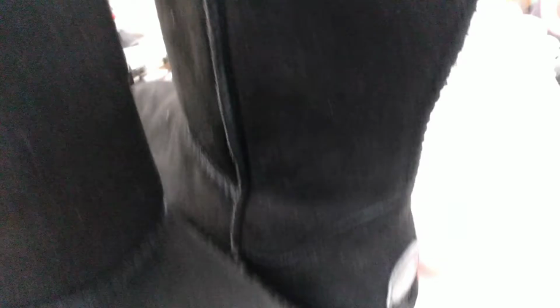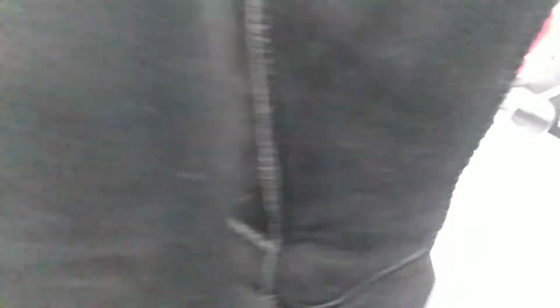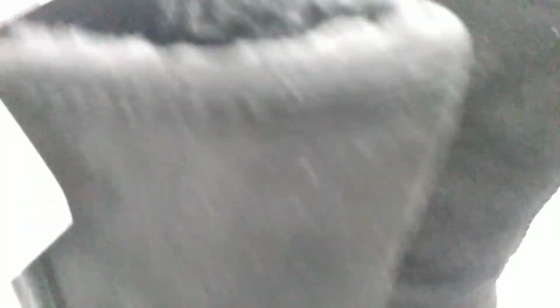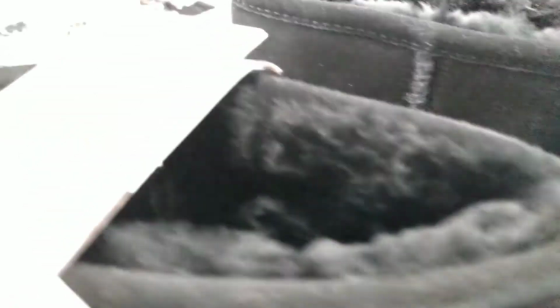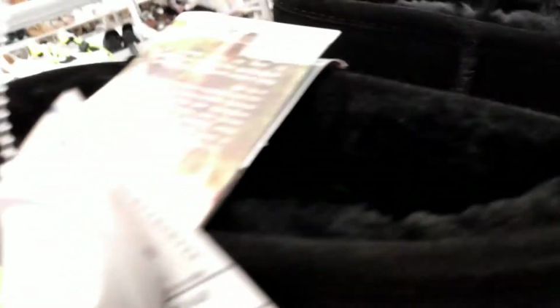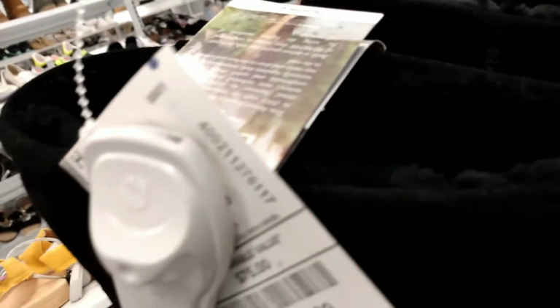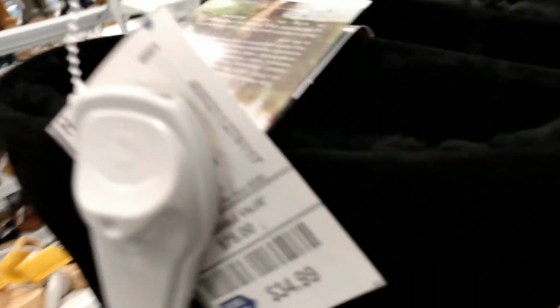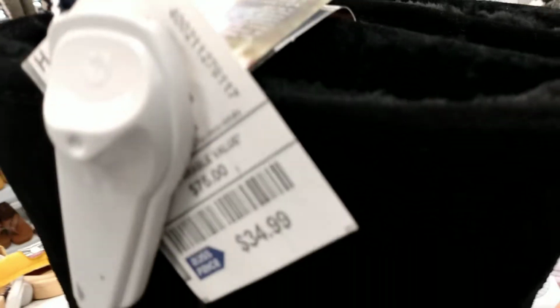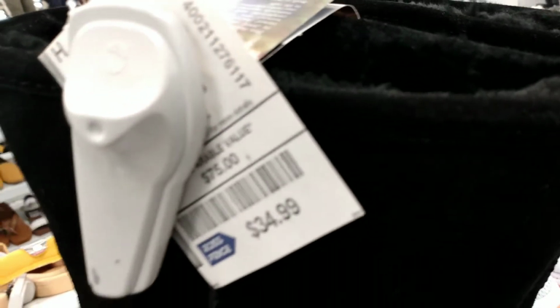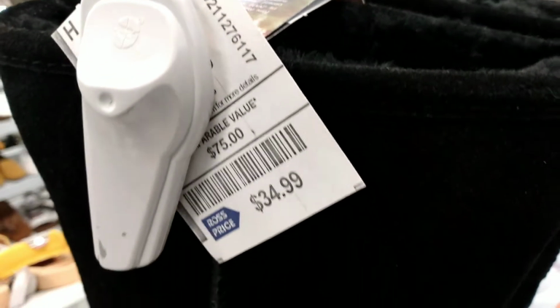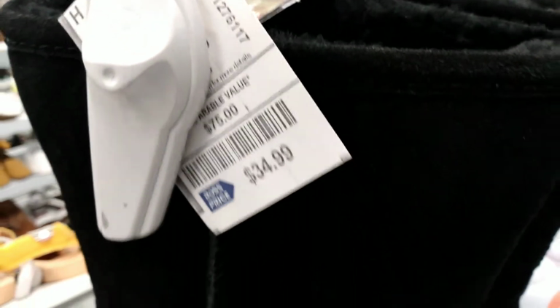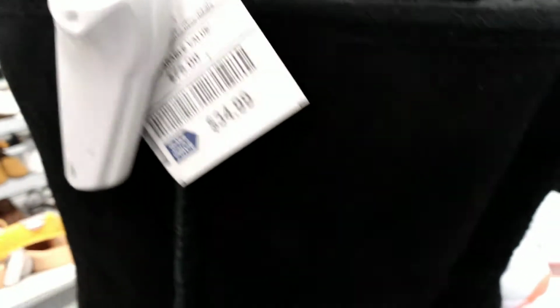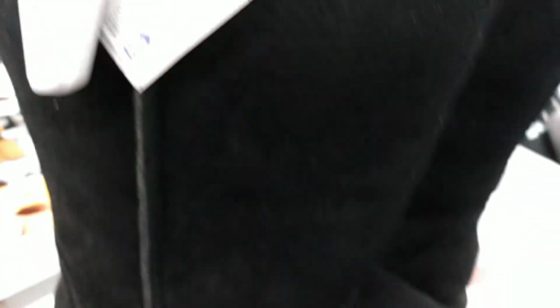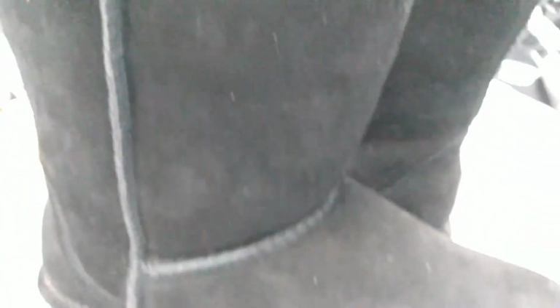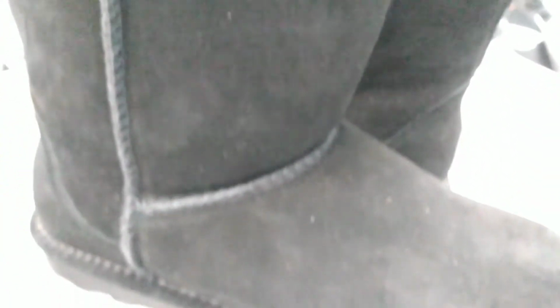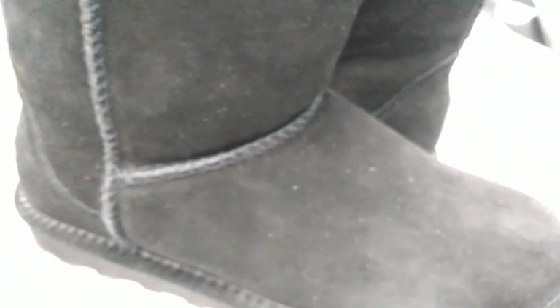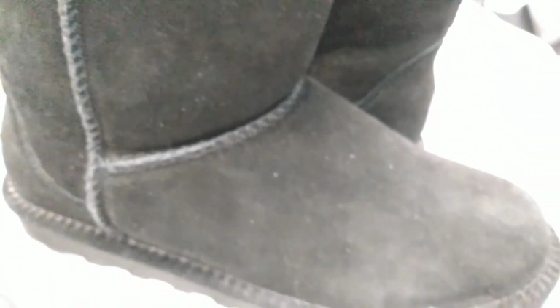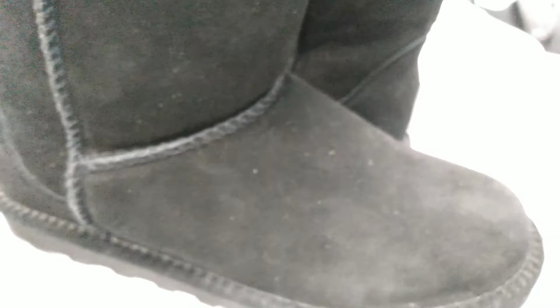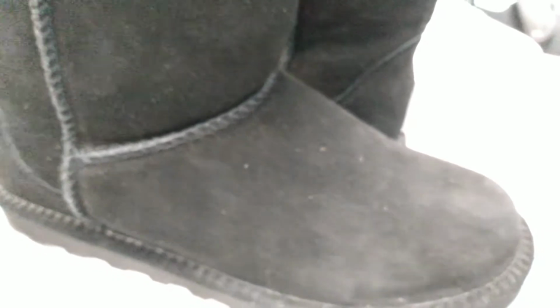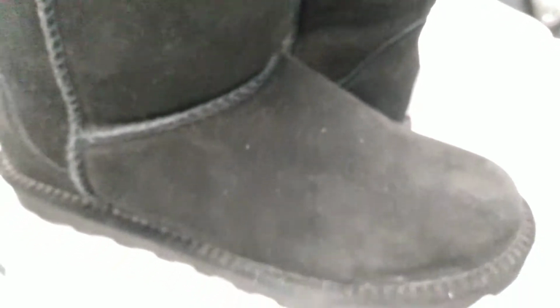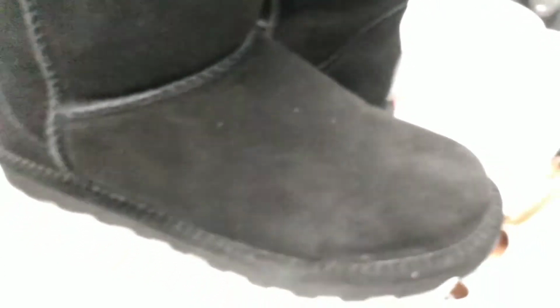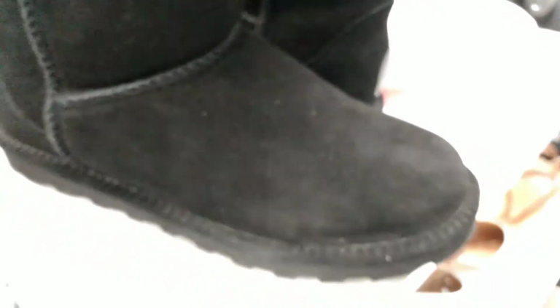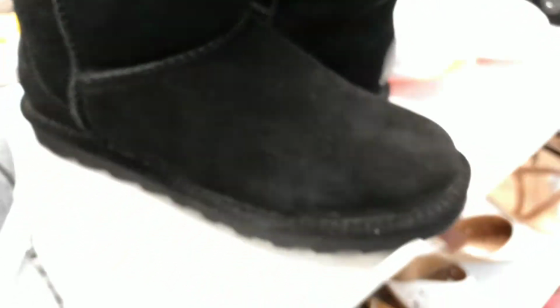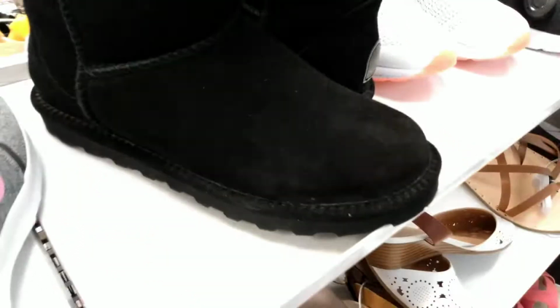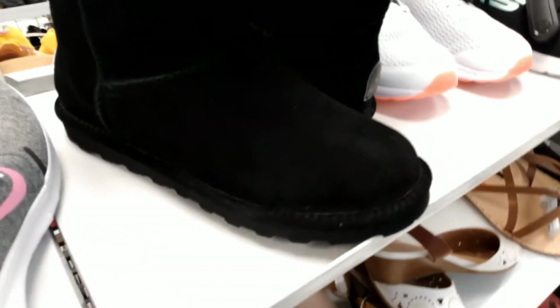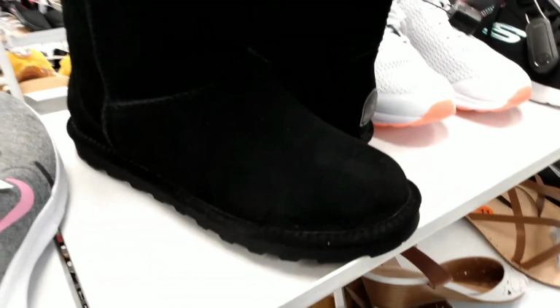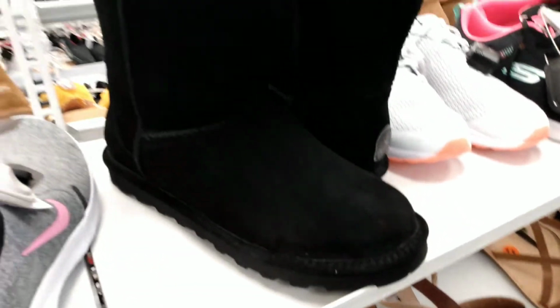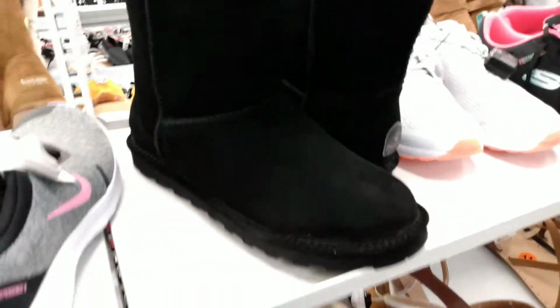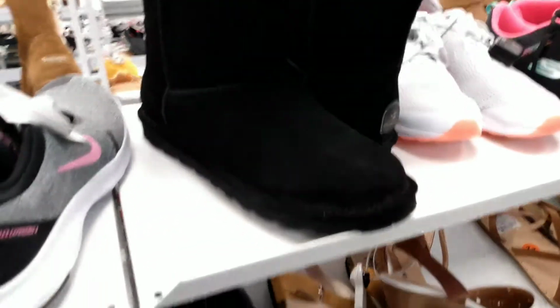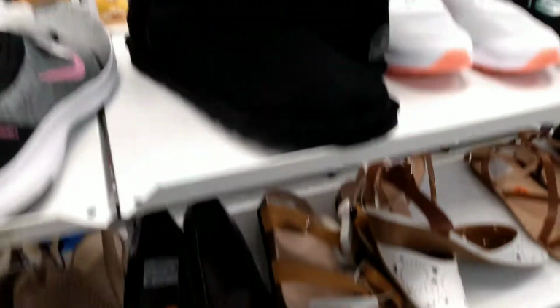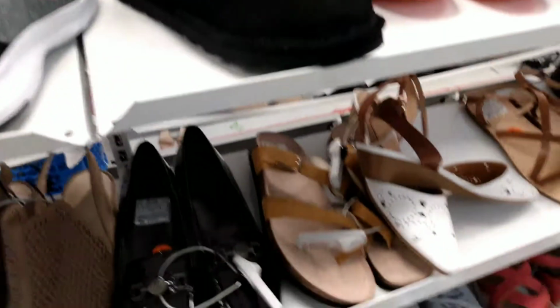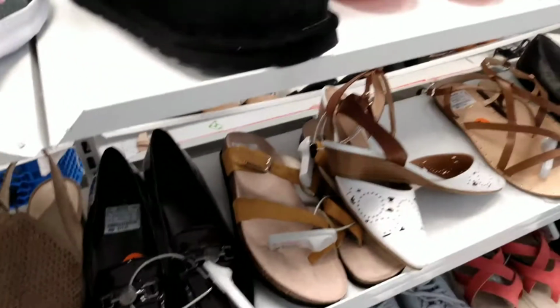I also found a competitor, Bear Paw. I just had to throw these ones in here too, because it's another expensive brand for $34.99. And it's built the same way as Uggs, so I wouldn't be surprised if they're not sister companies.